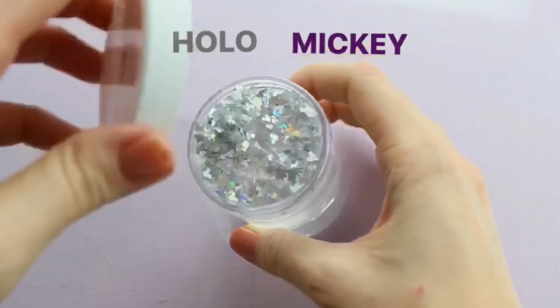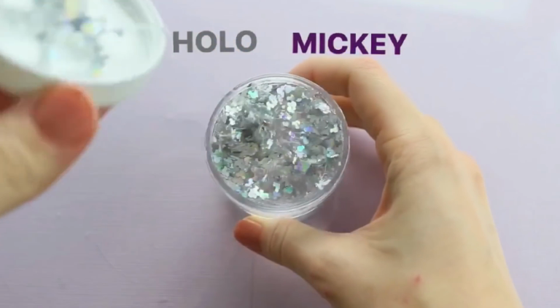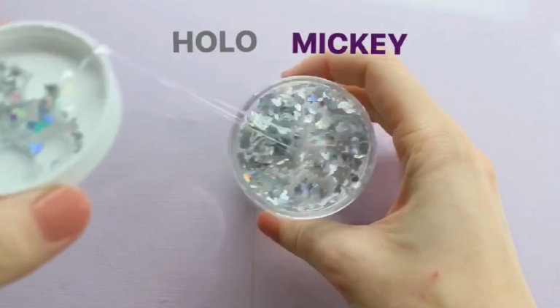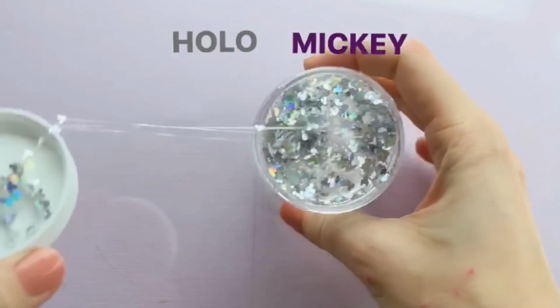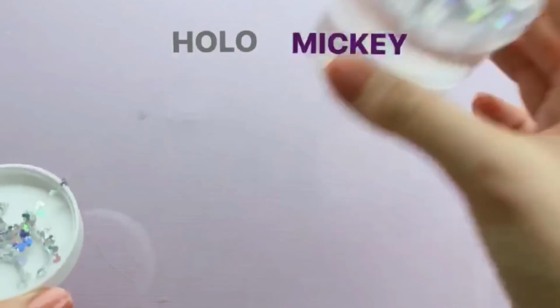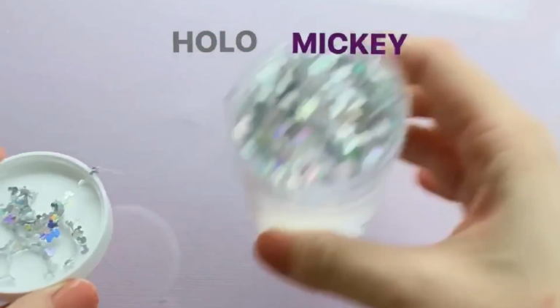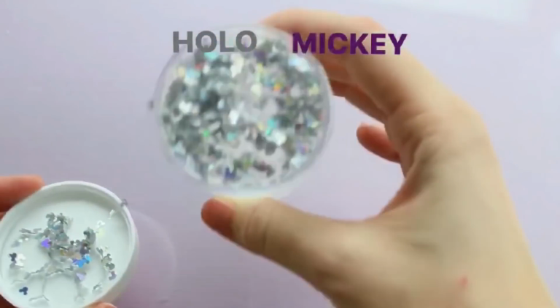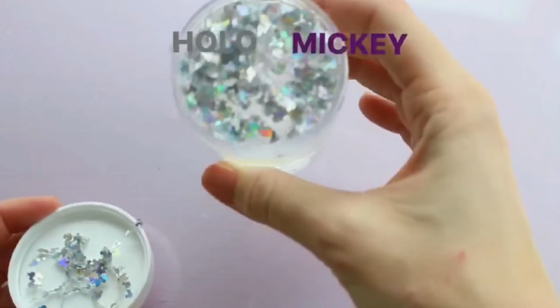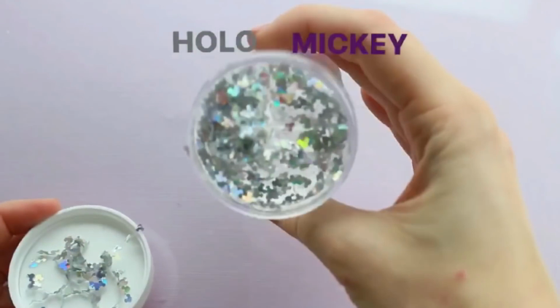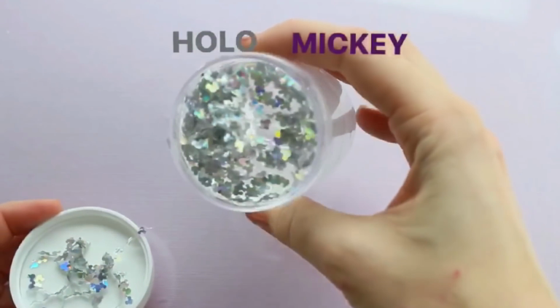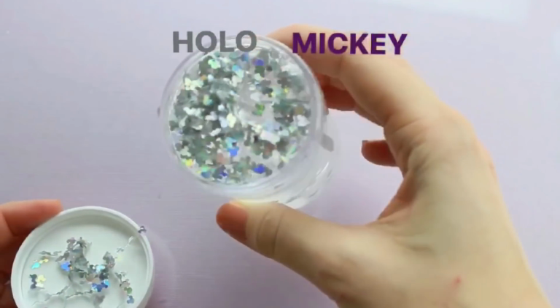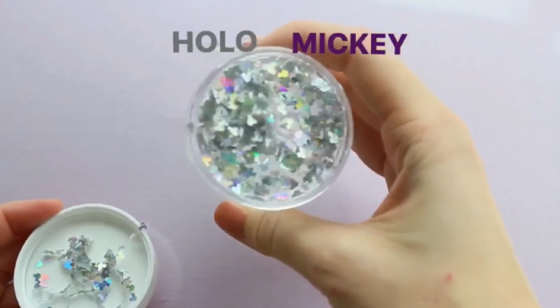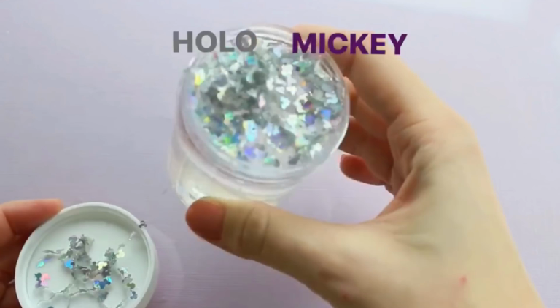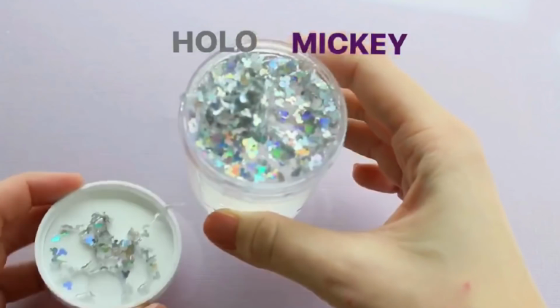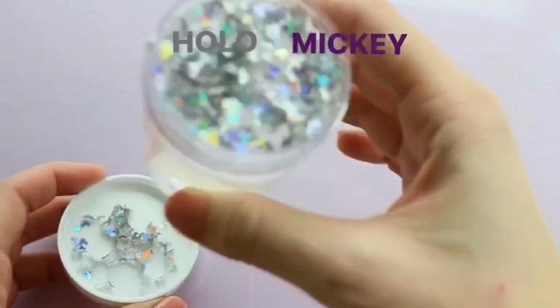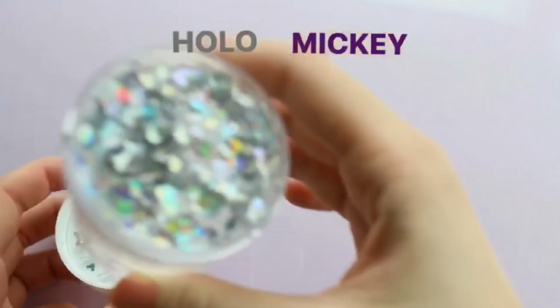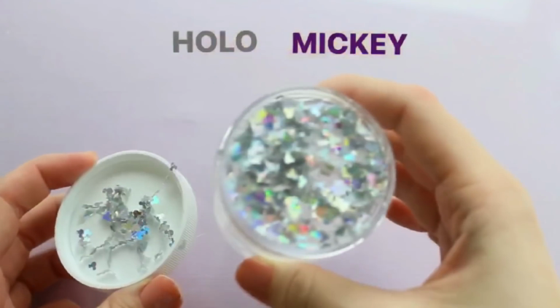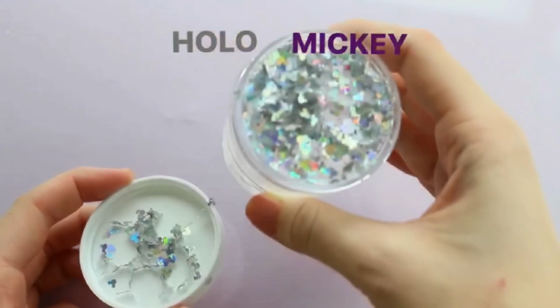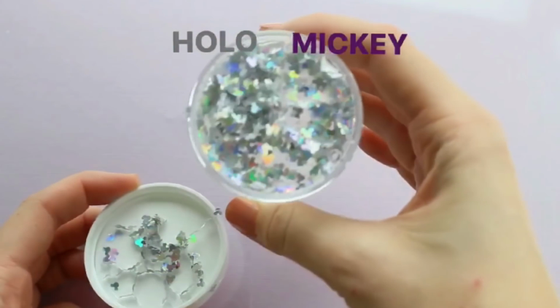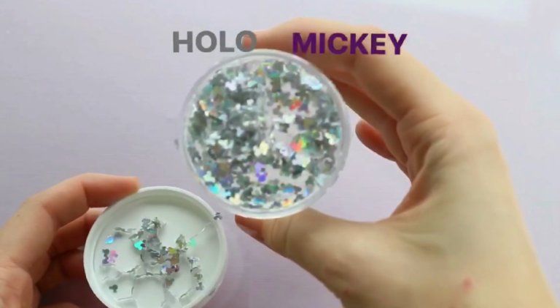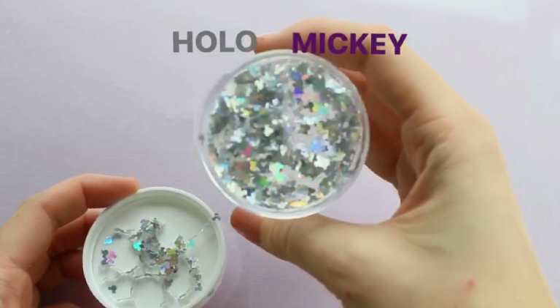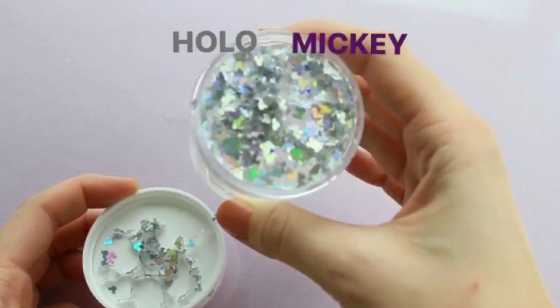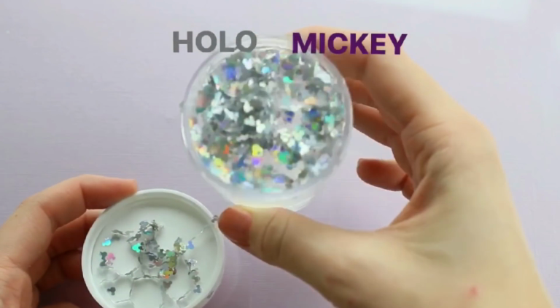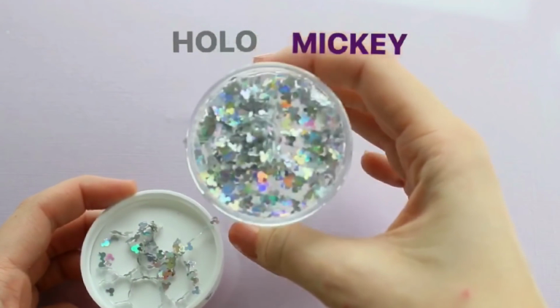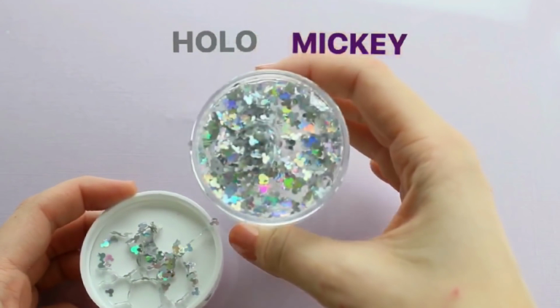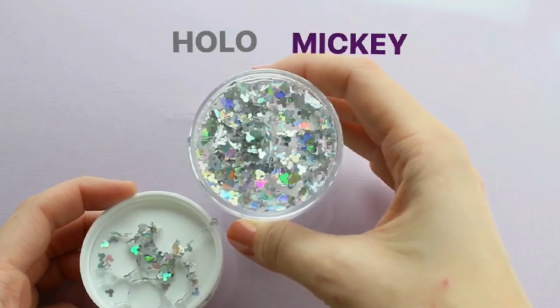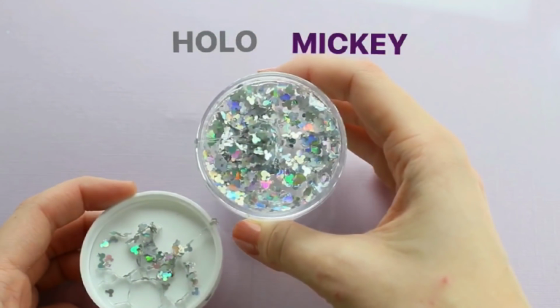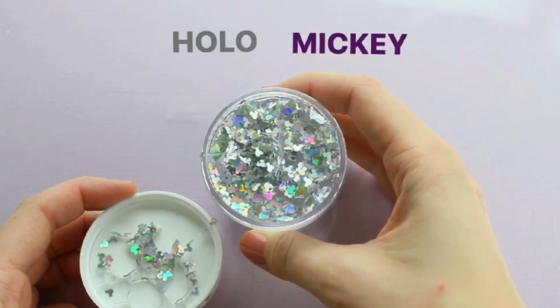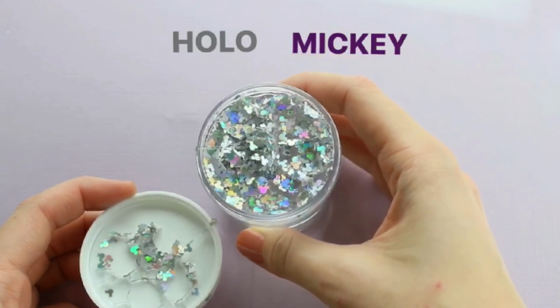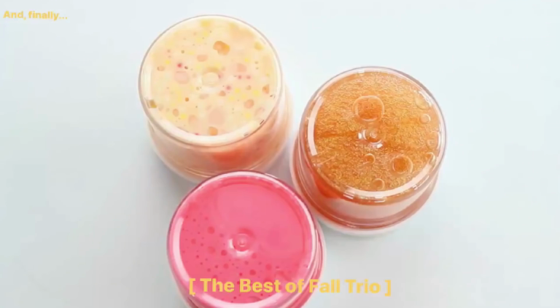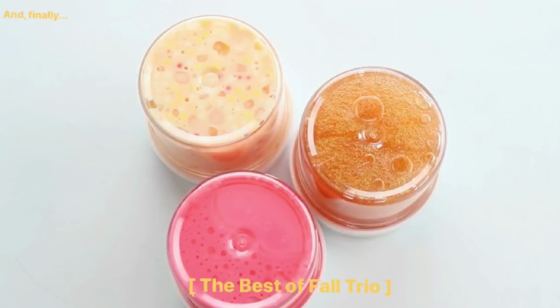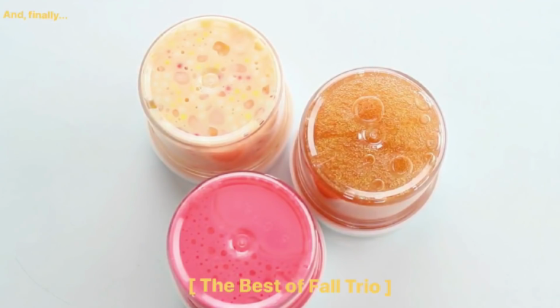Then we have a few Holo Mickeys left, and I cannot get over how holographic these Mickeys are. Just look at them — look at the rainbow, you can see it, all of it. It's beautiful.